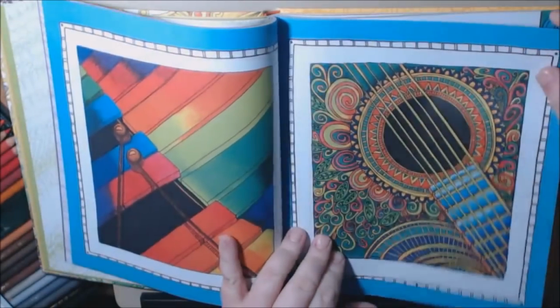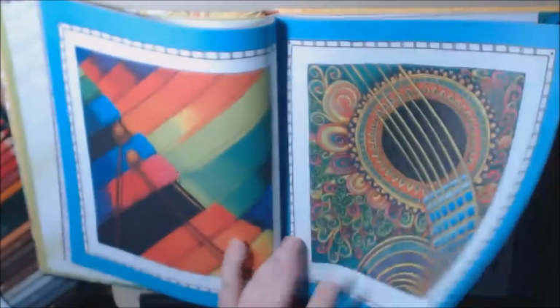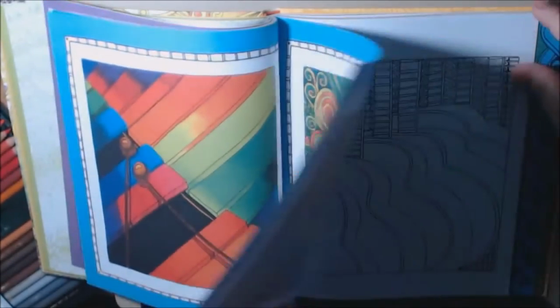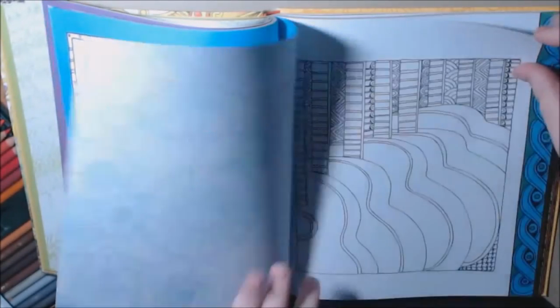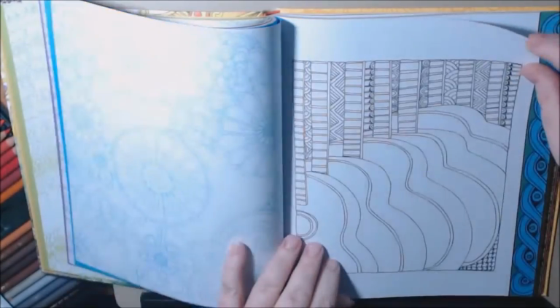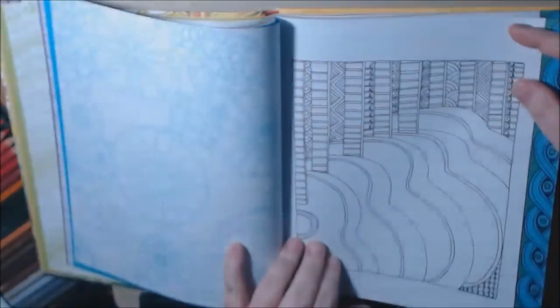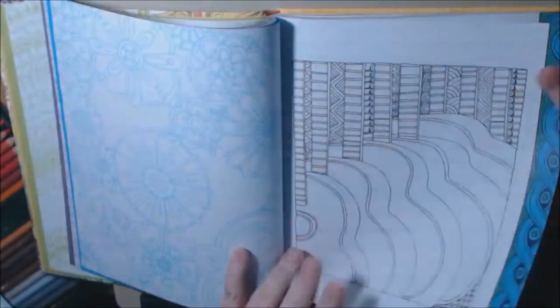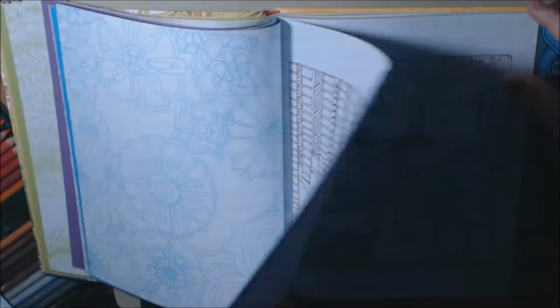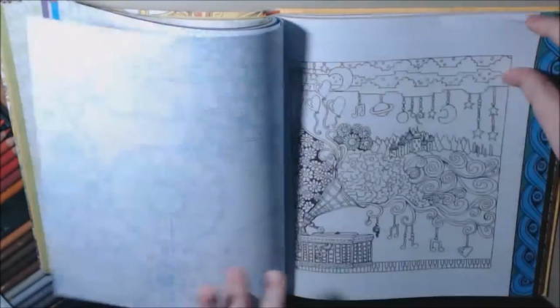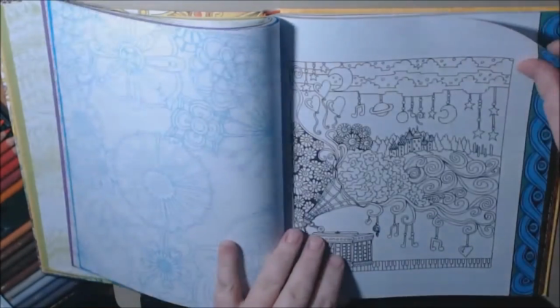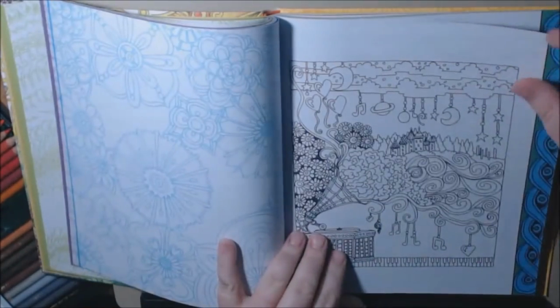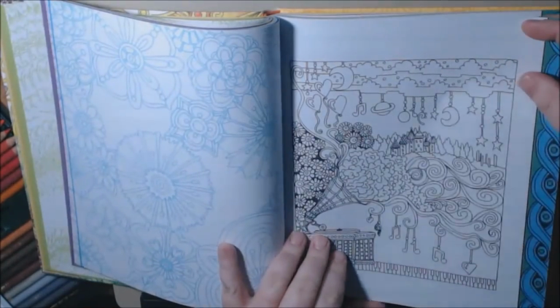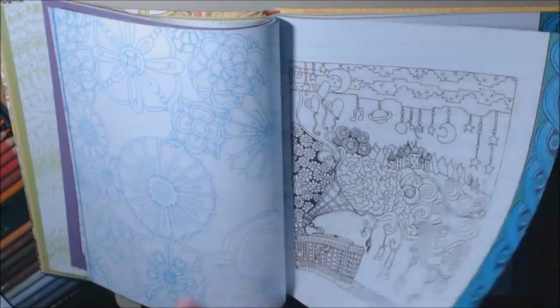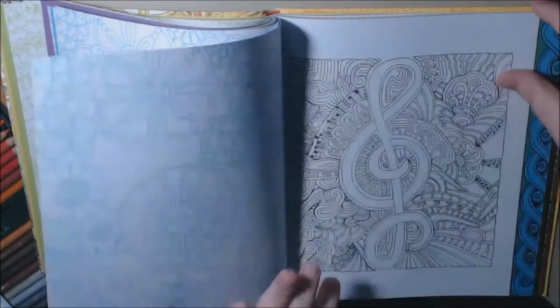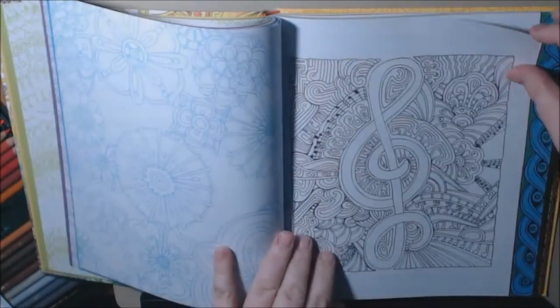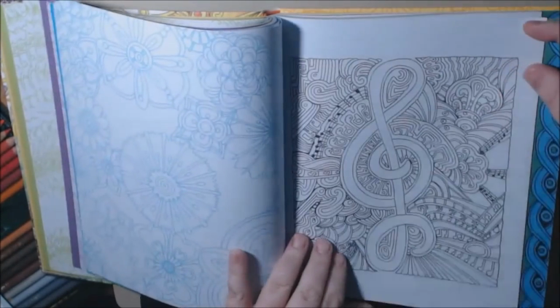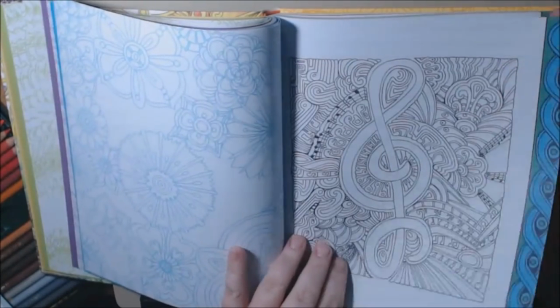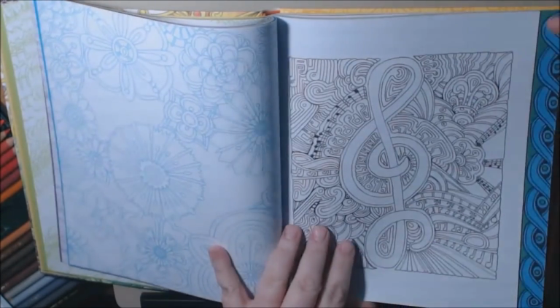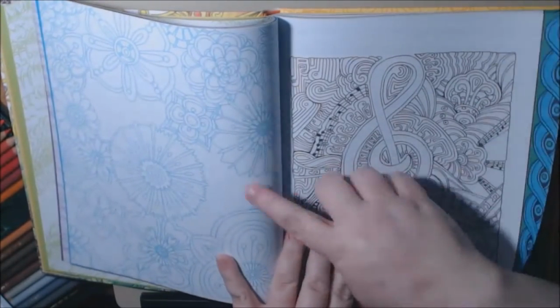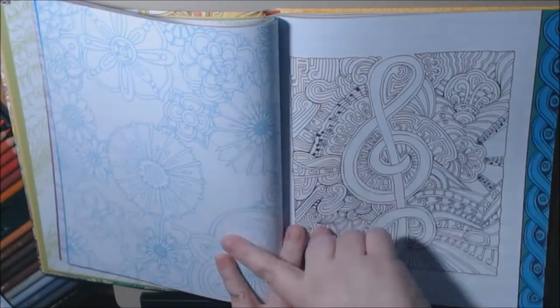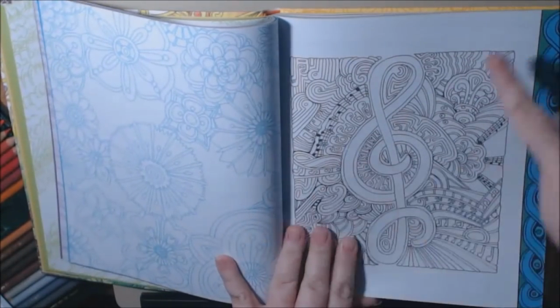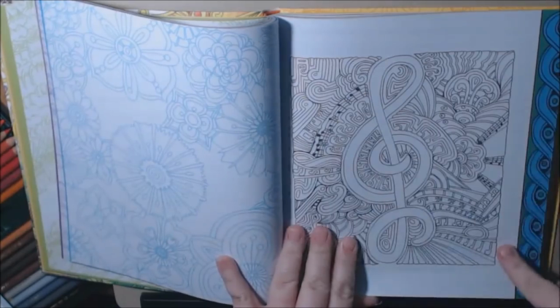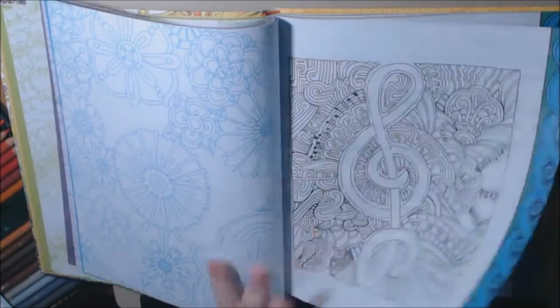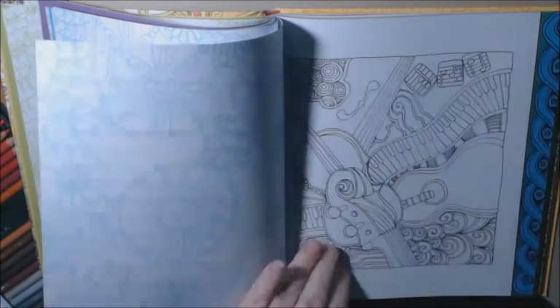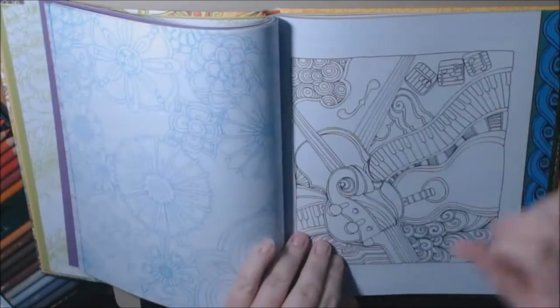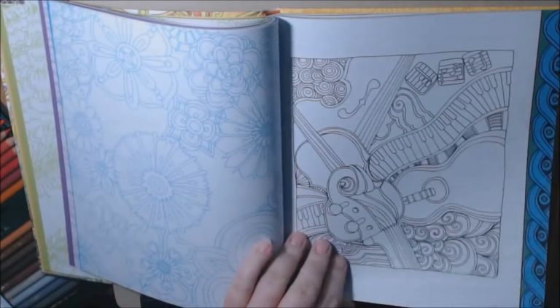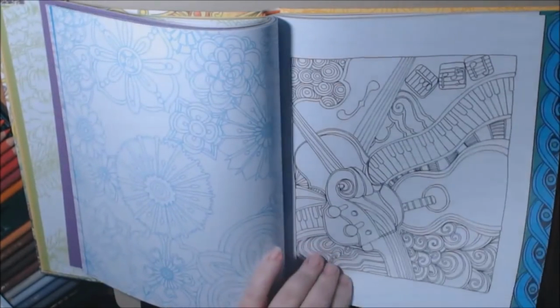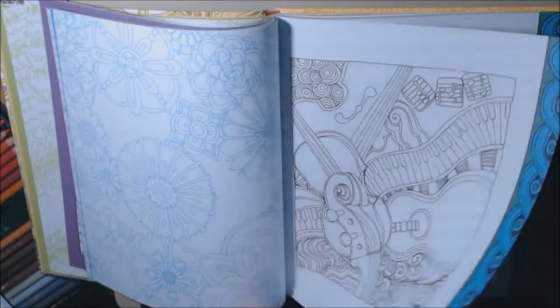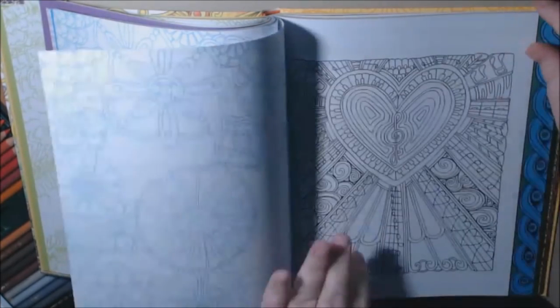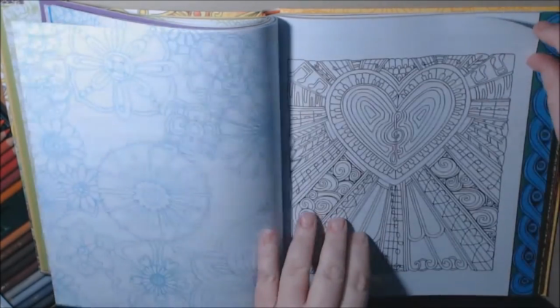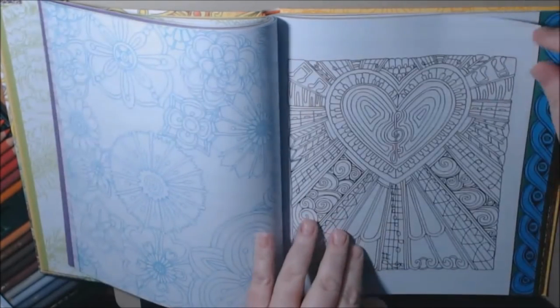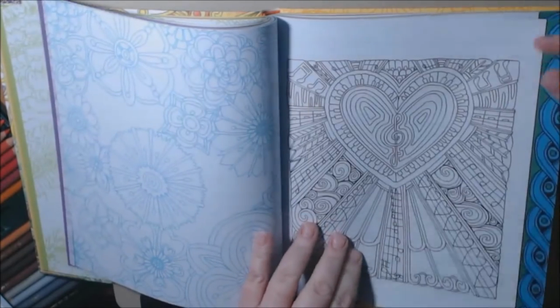They have them on Amazon as well. I'll post that link where you can buy them. And here we go with the blue background and blue border — music instruments.